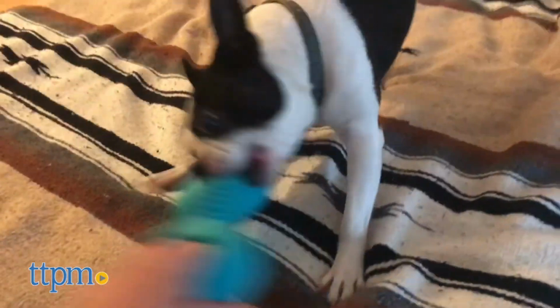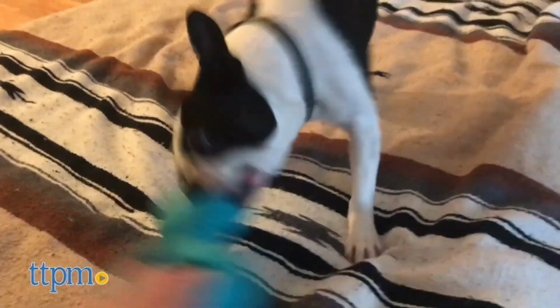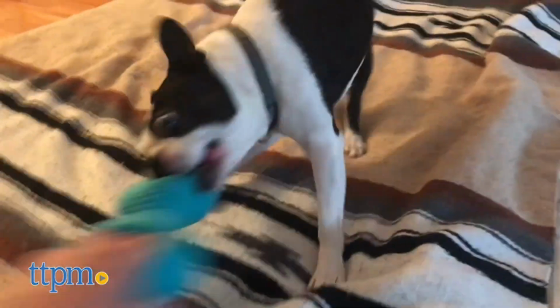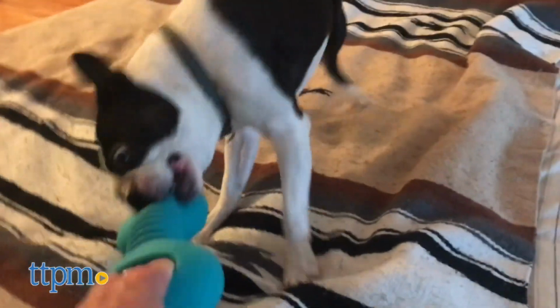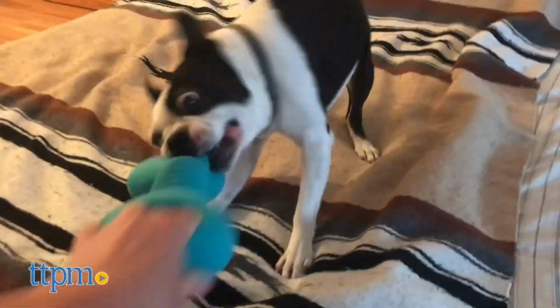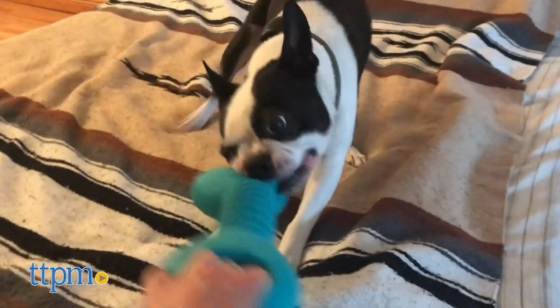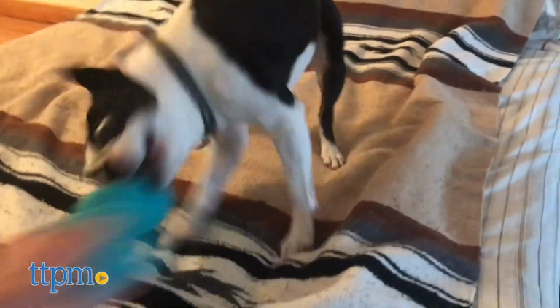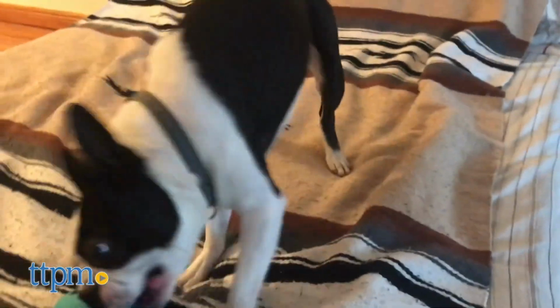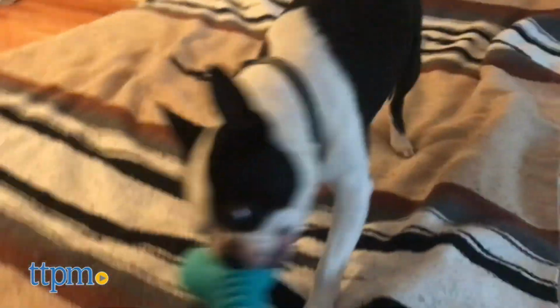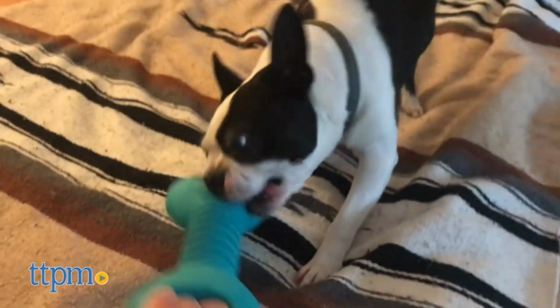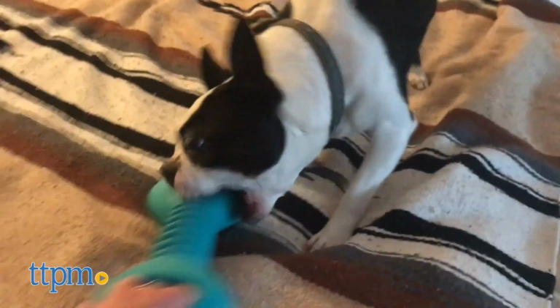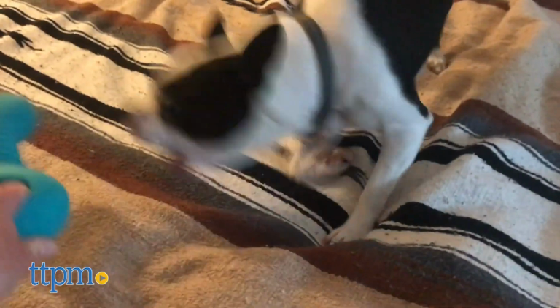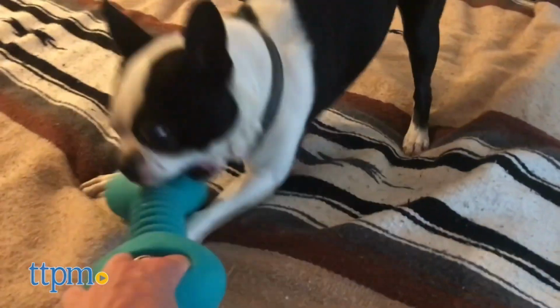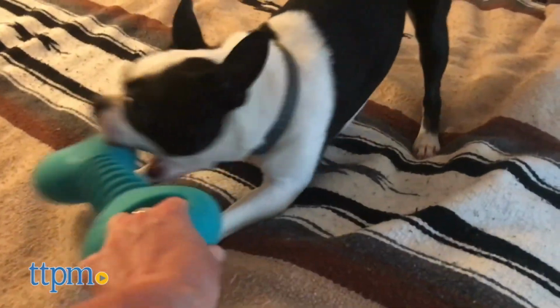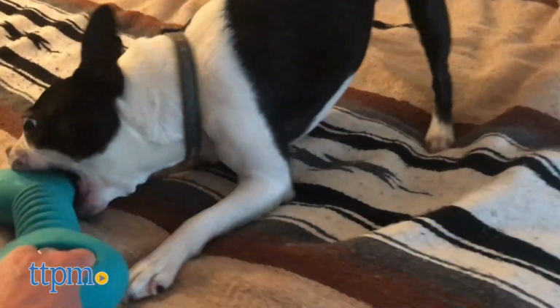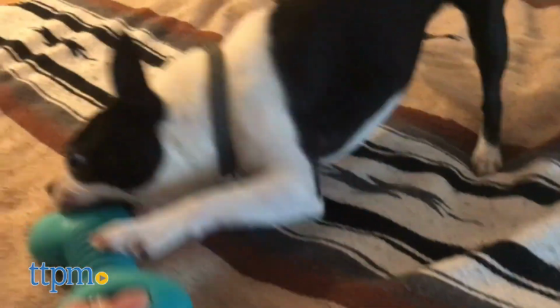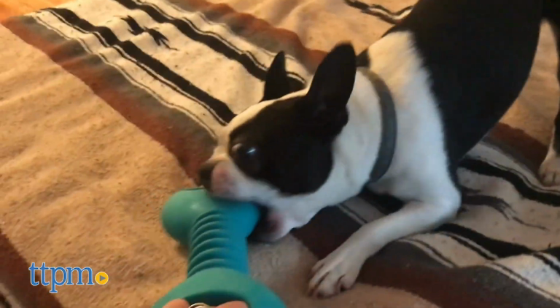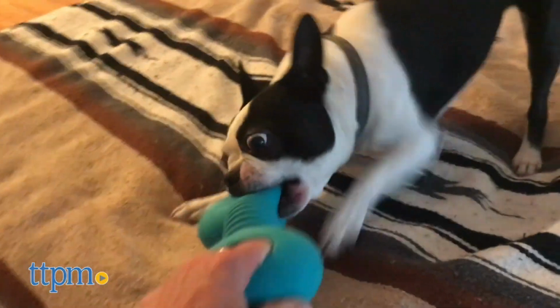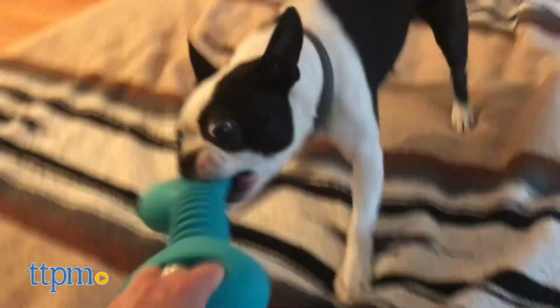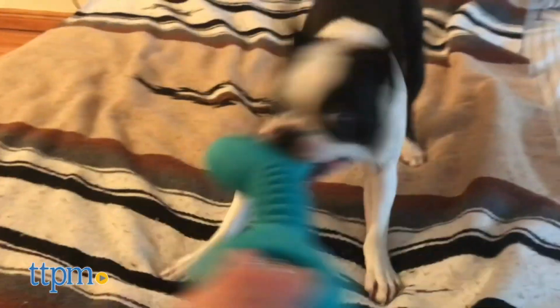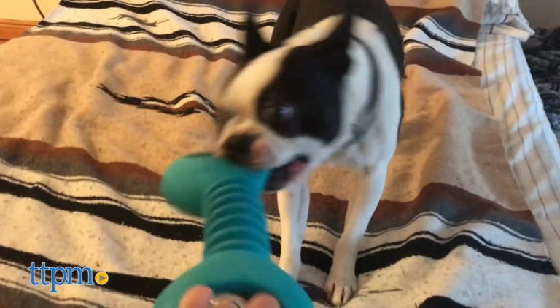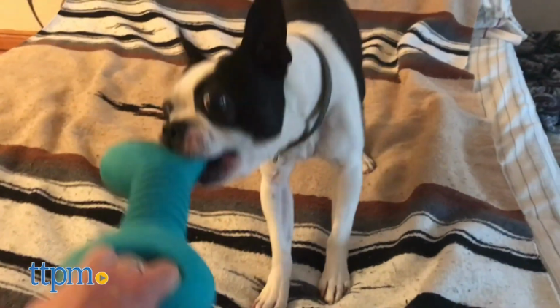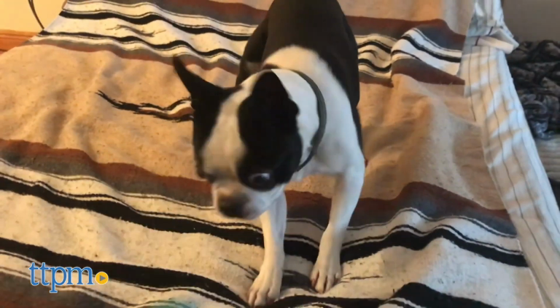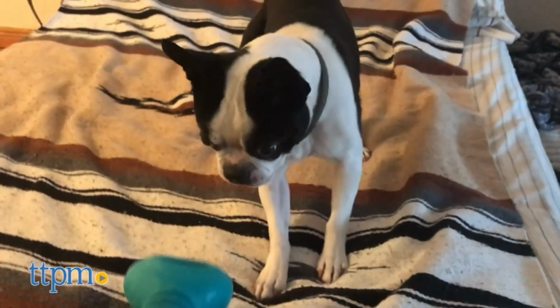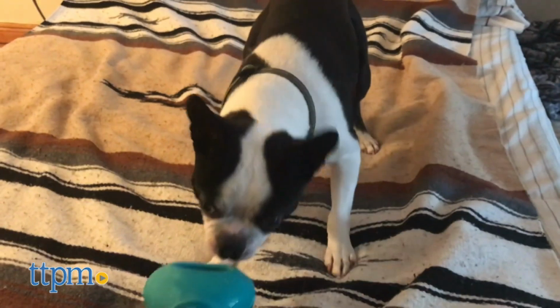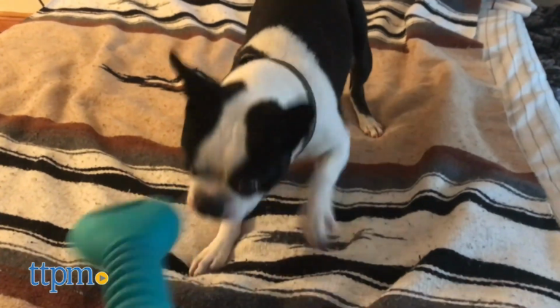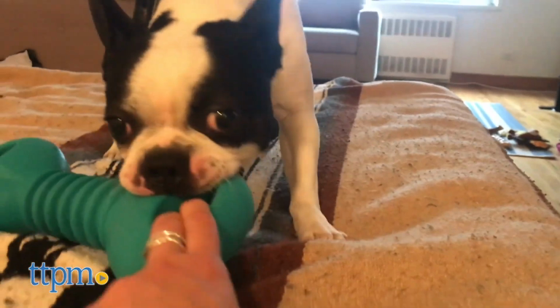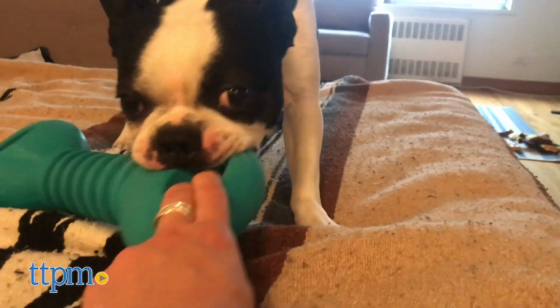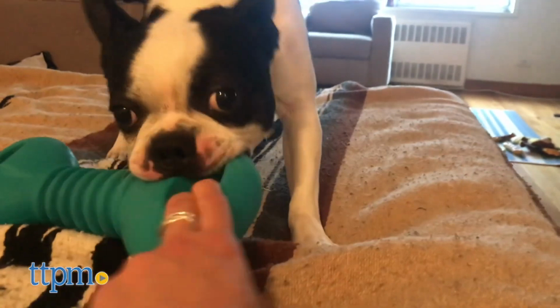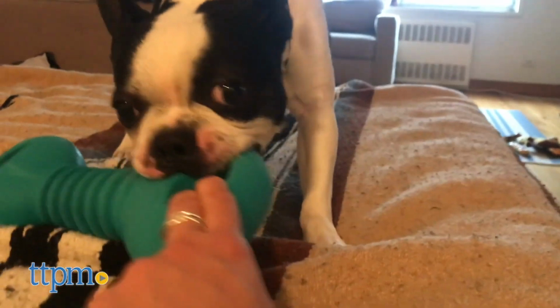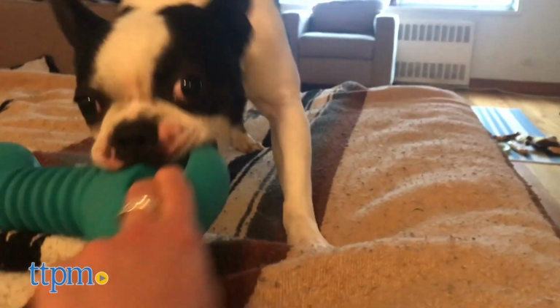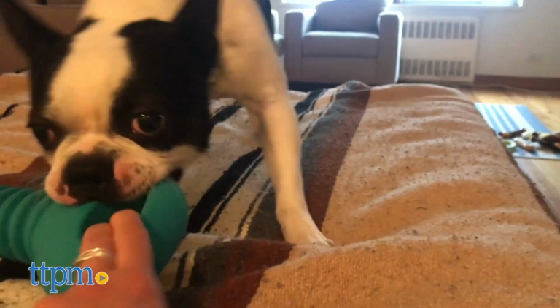This toy has a small handle to grip on each side, presumably one for you and one side for your pet. It is a bit small to slide your hand into, but can work for the right size dog mouth.